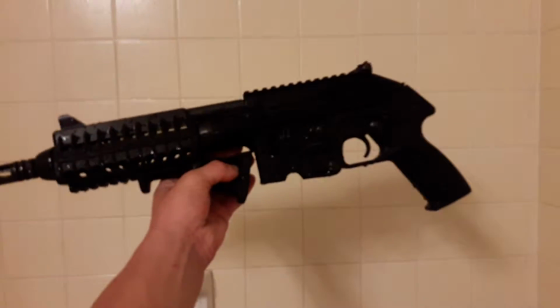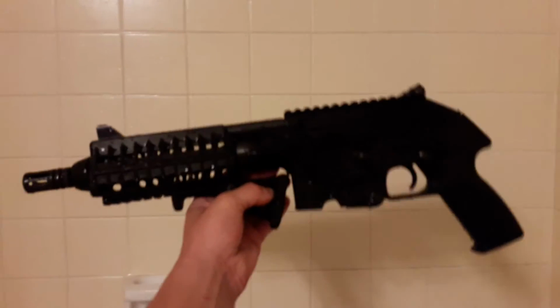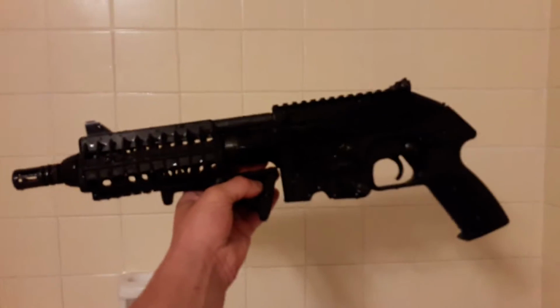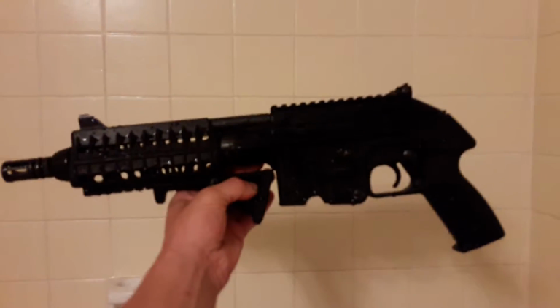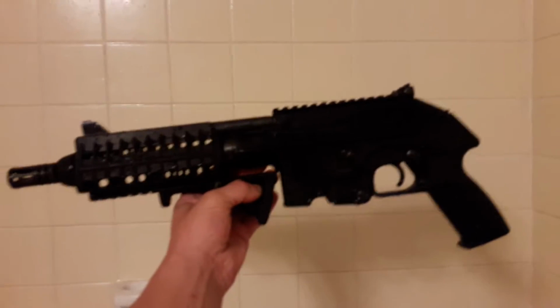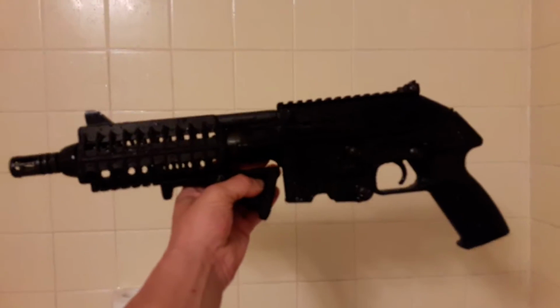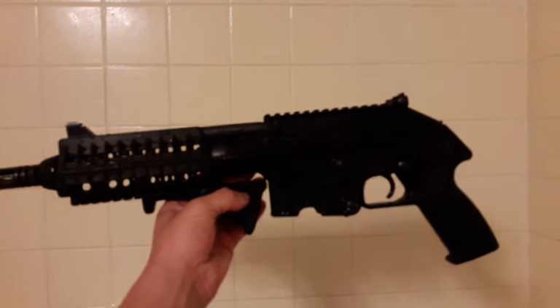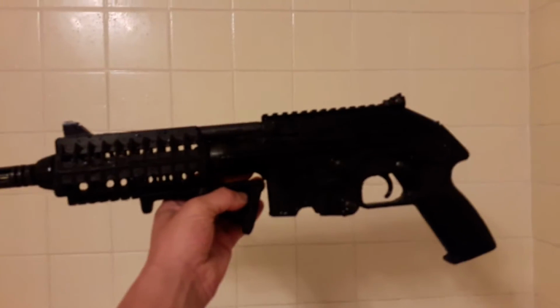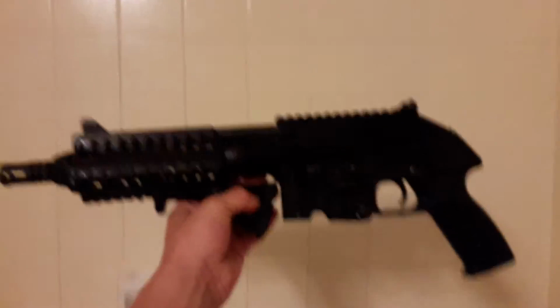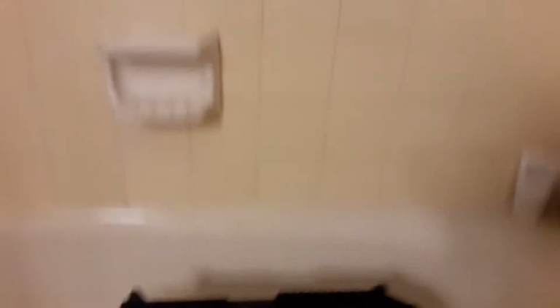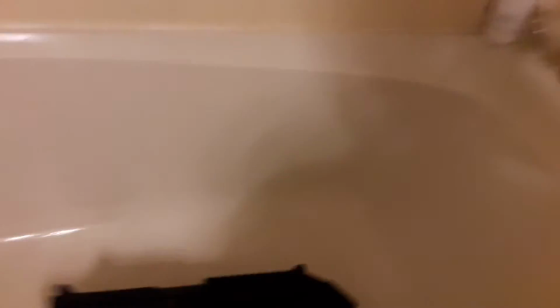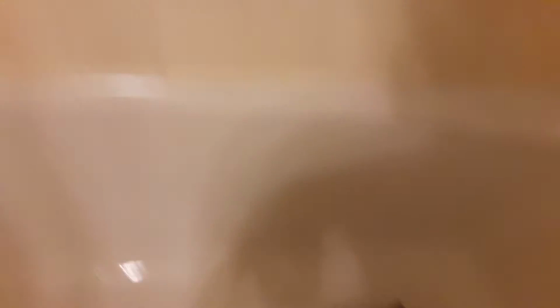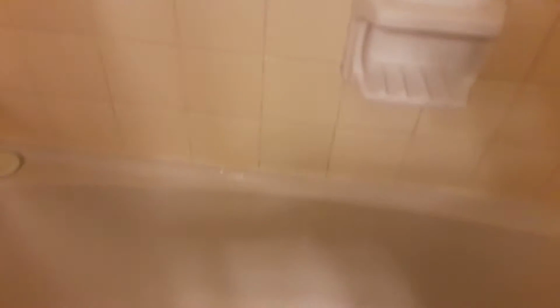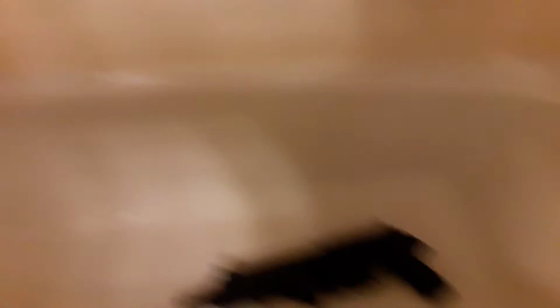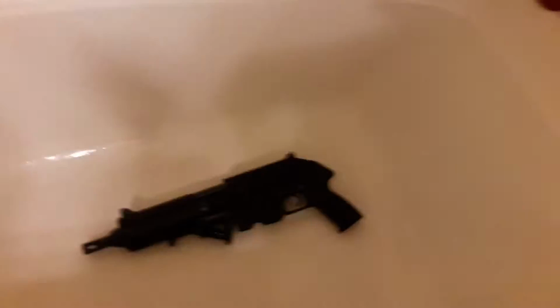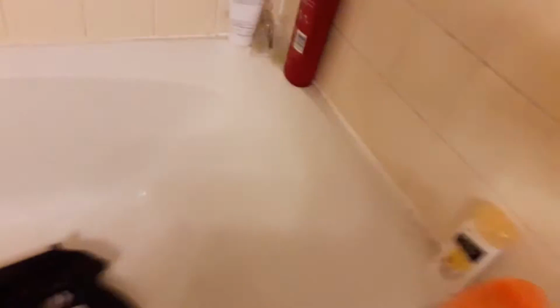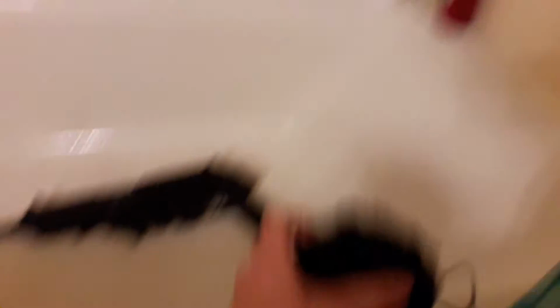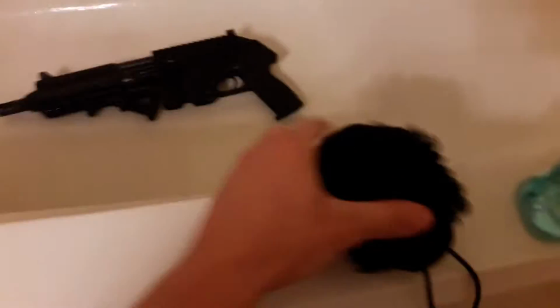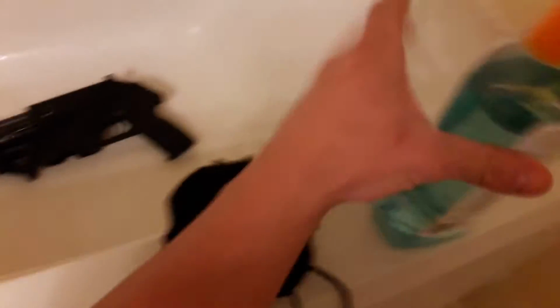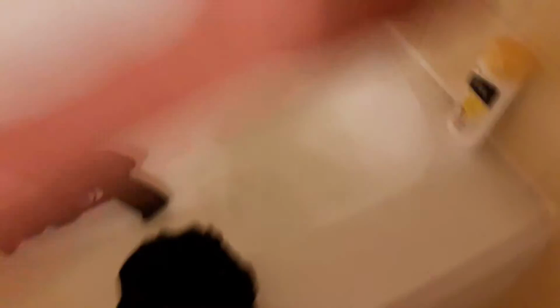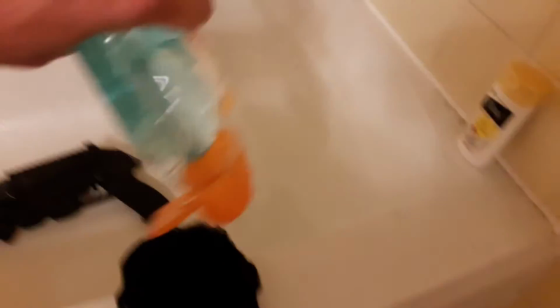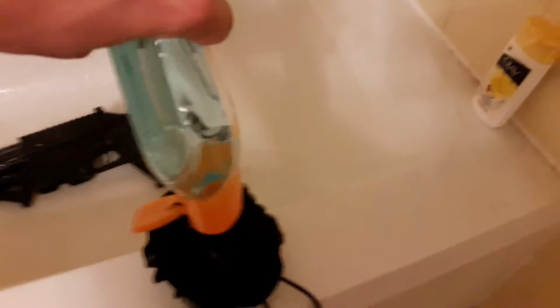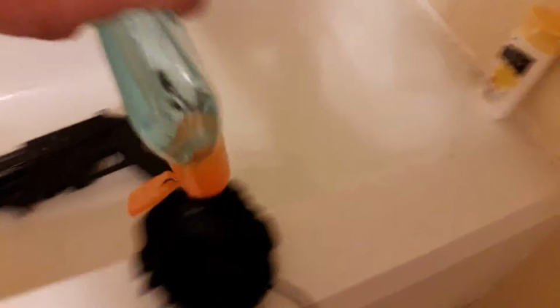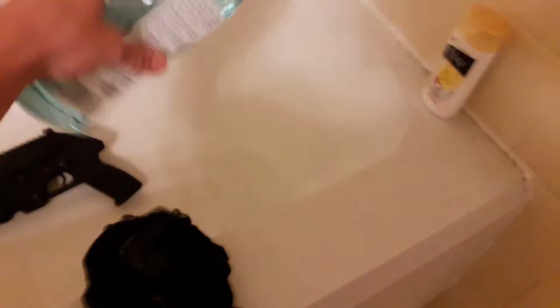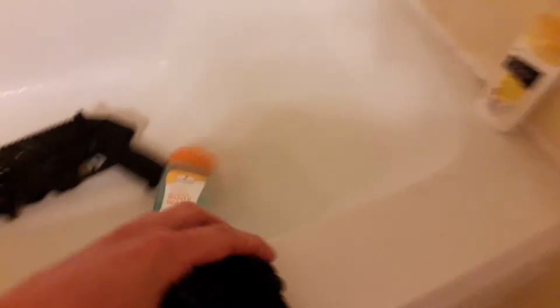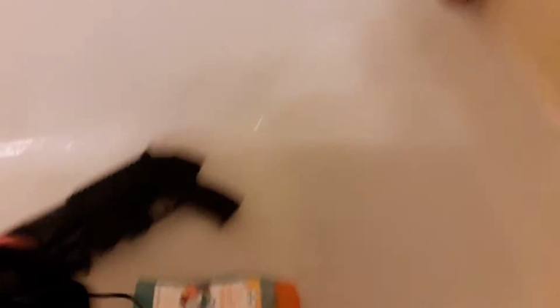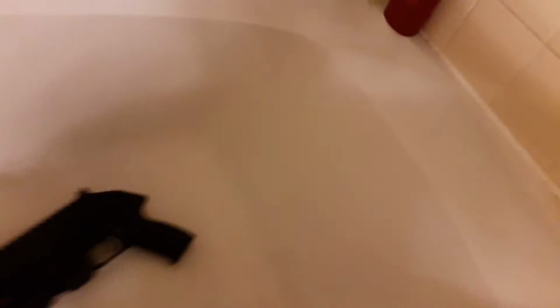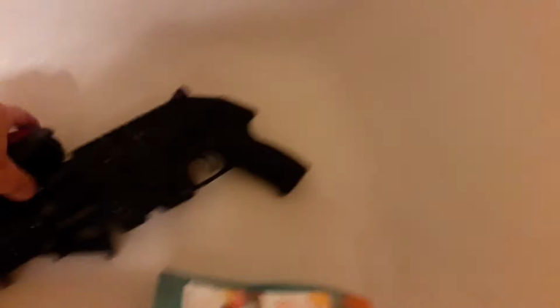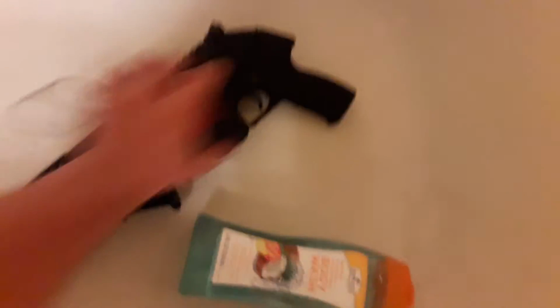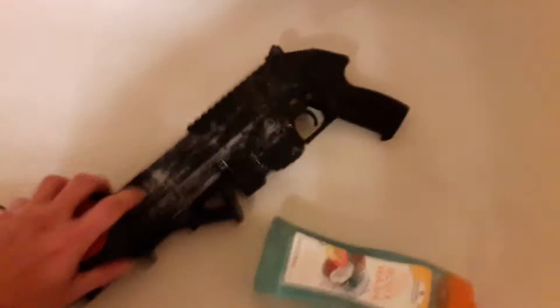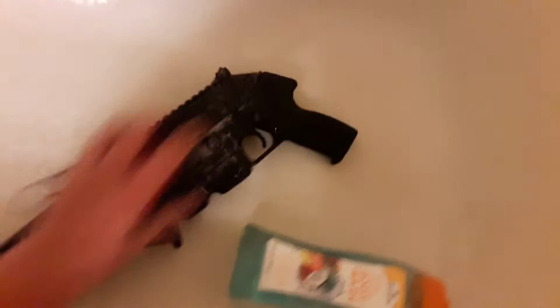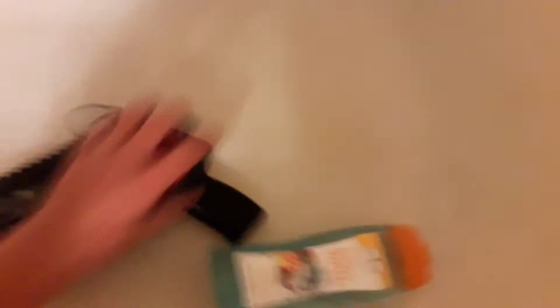Hey guys, this is Luno from XS and this is how to properly clean your weapon. Put it in the shower, turn the shower on, get your sponge, and just scrub it with that bad boy.